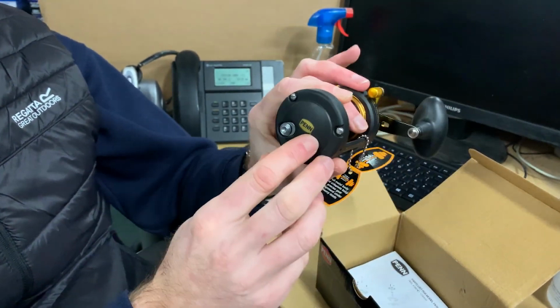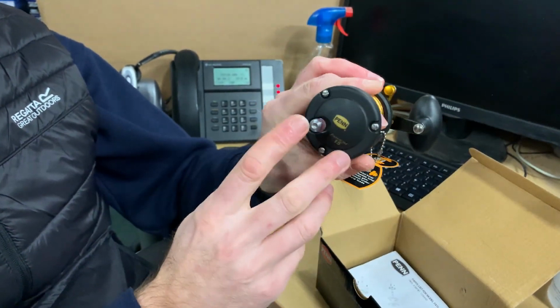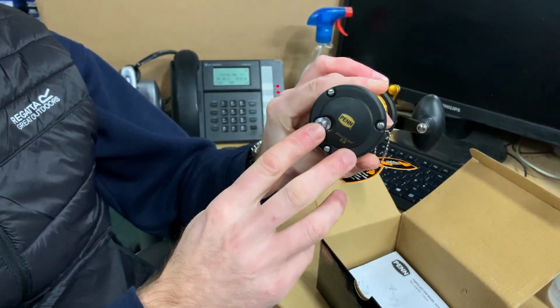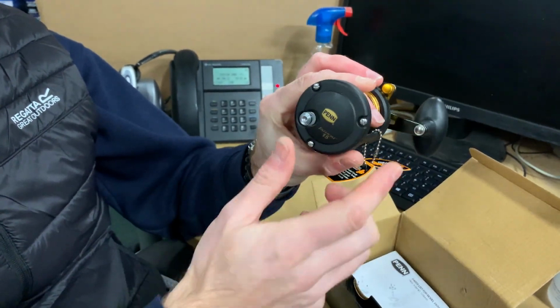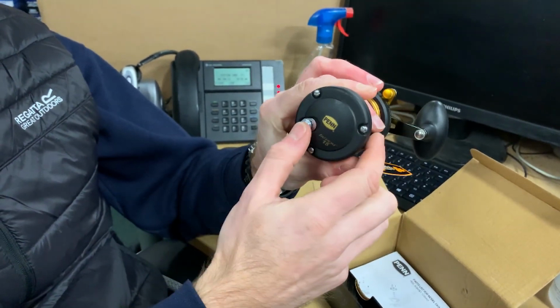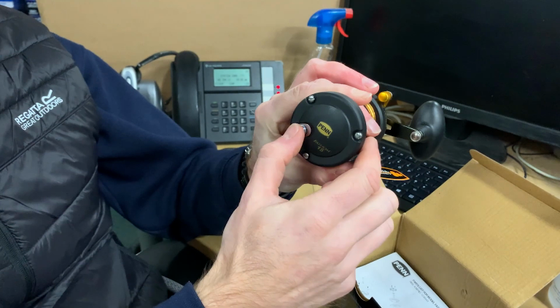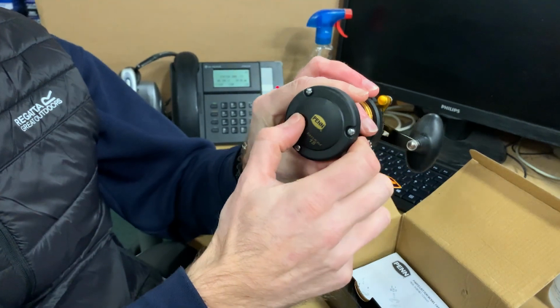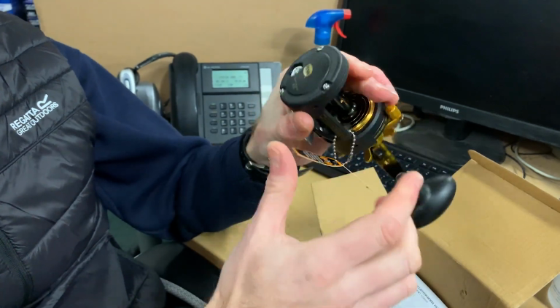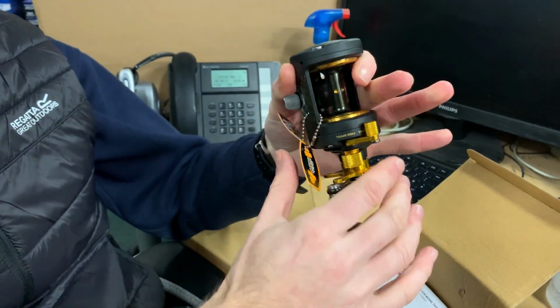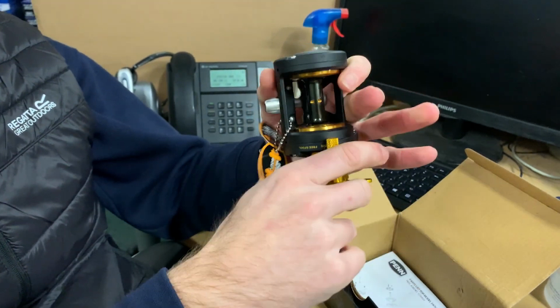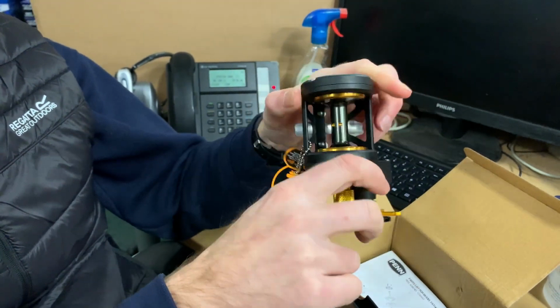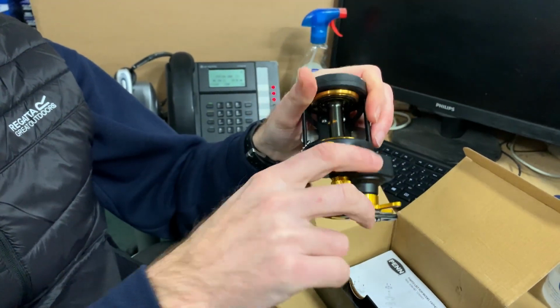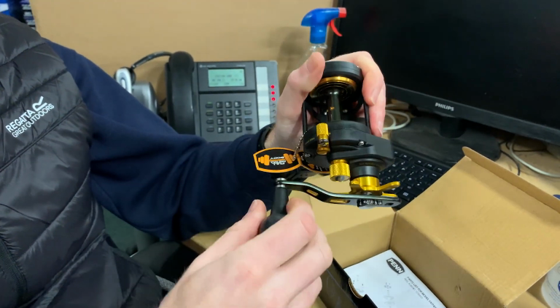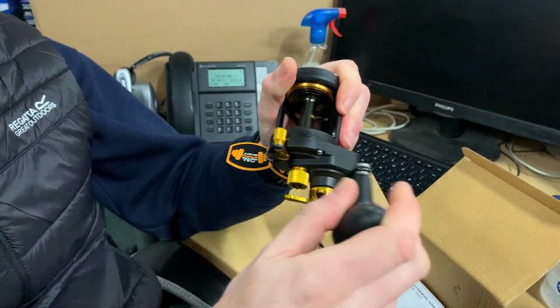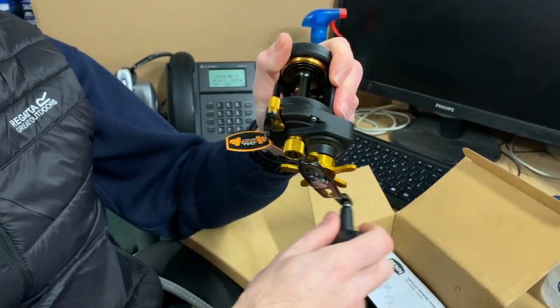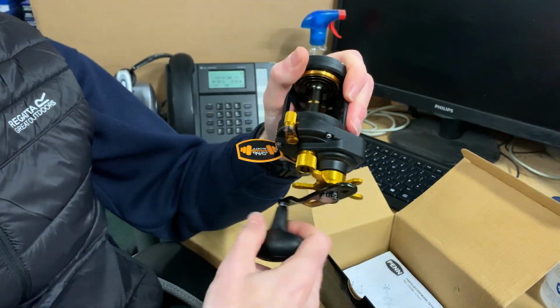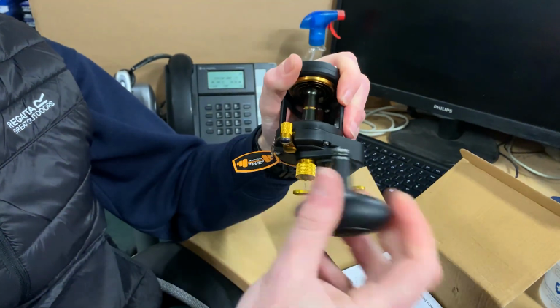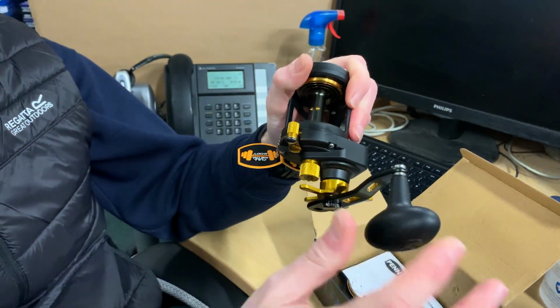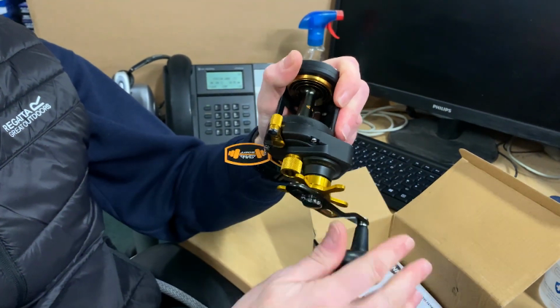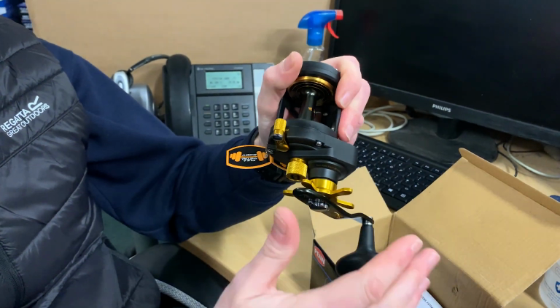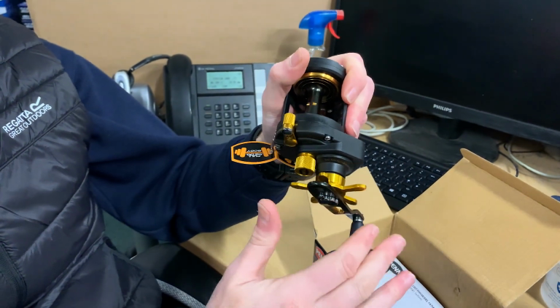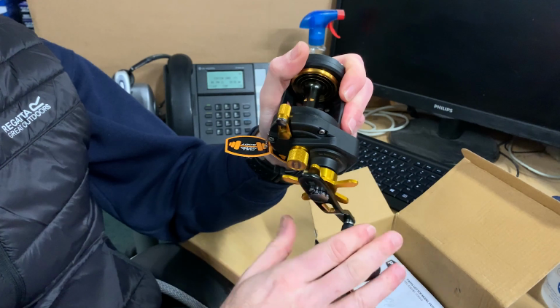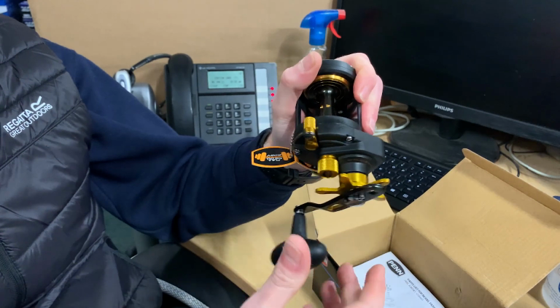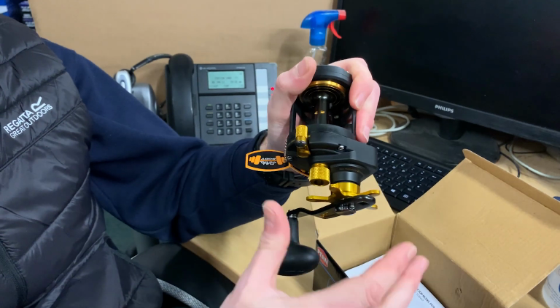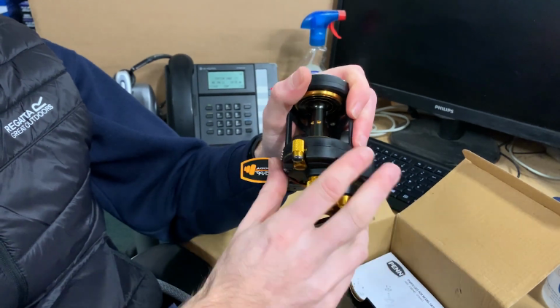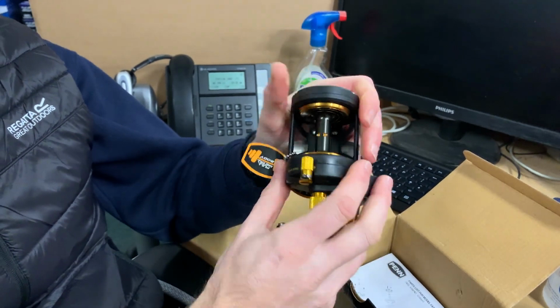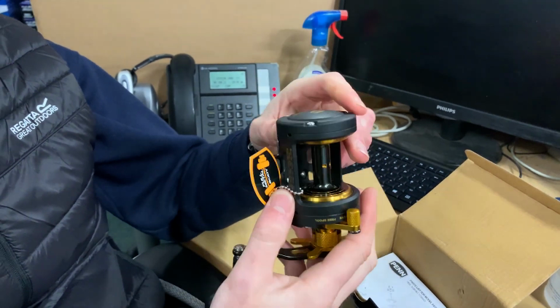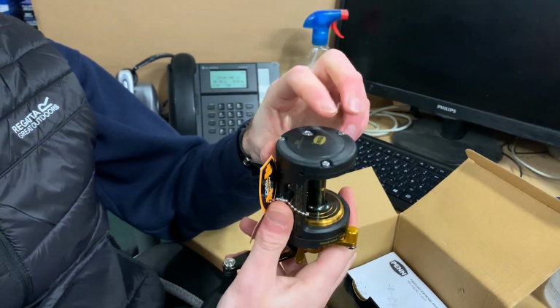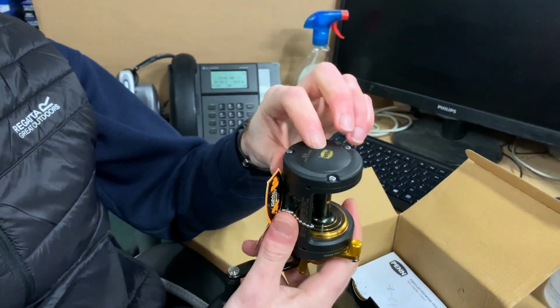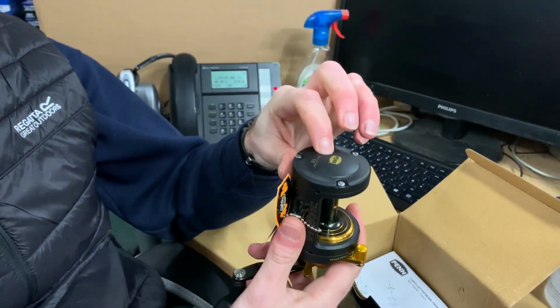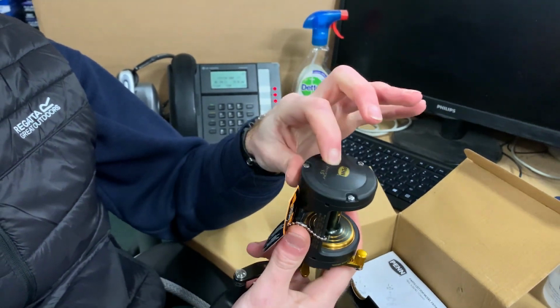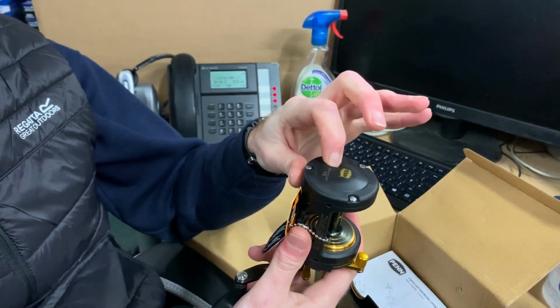Got the ratchet — check that clicks into place. Nice and loud, crisp ratchet. We all like to hear those going off. Flip it back again.